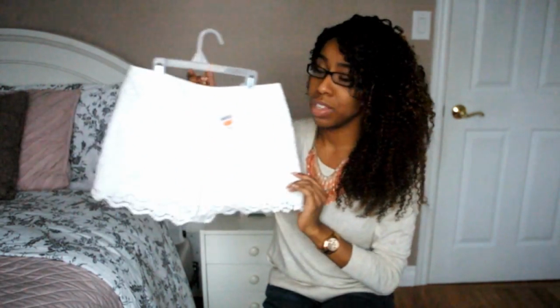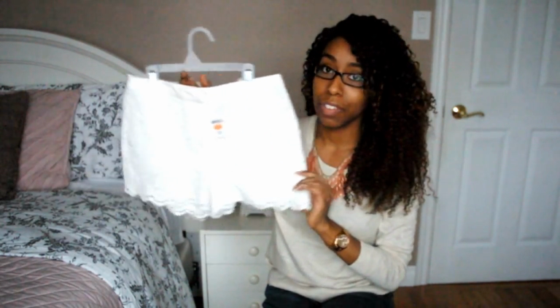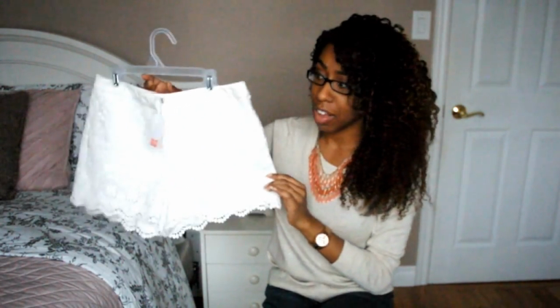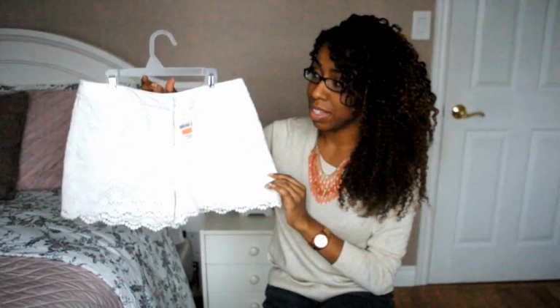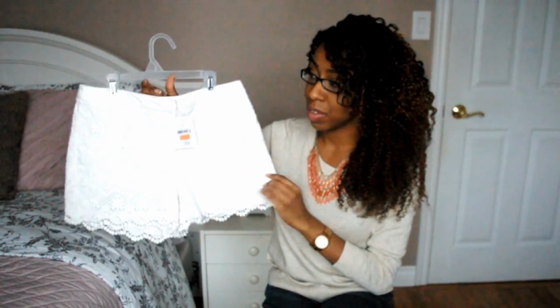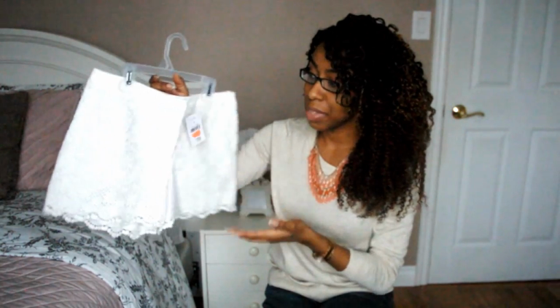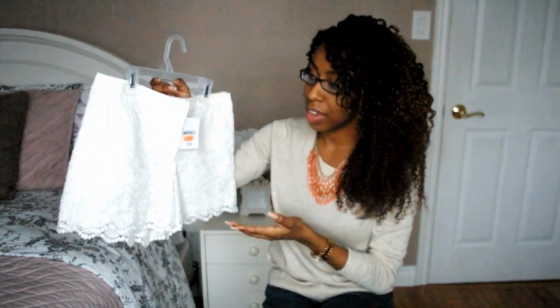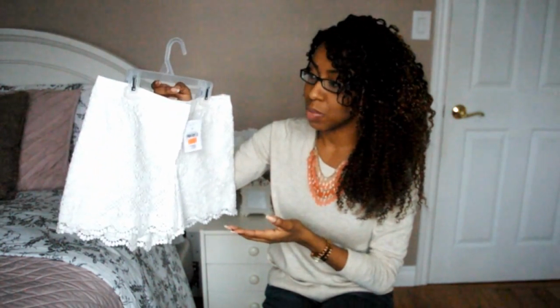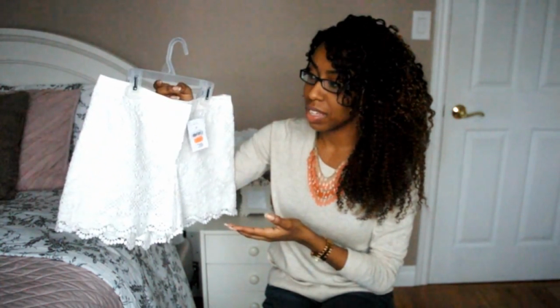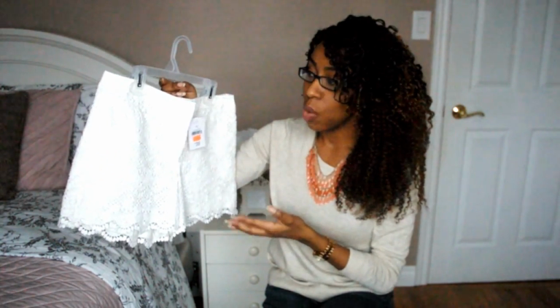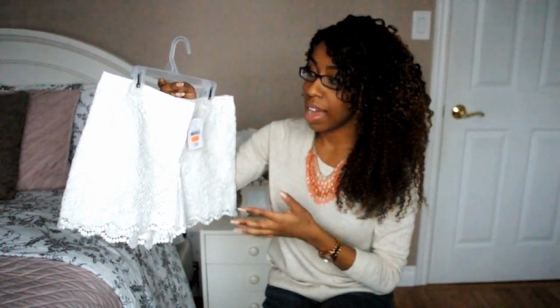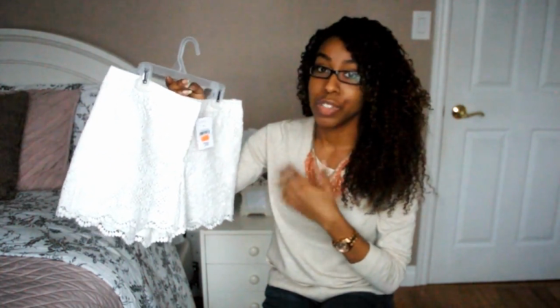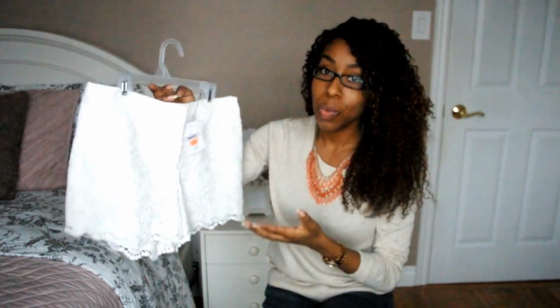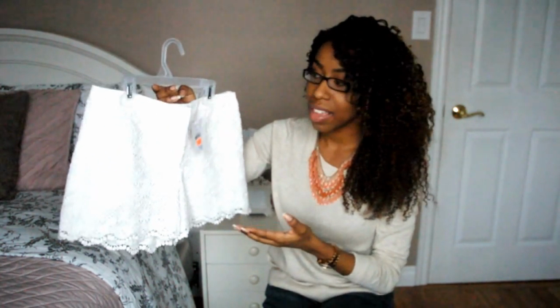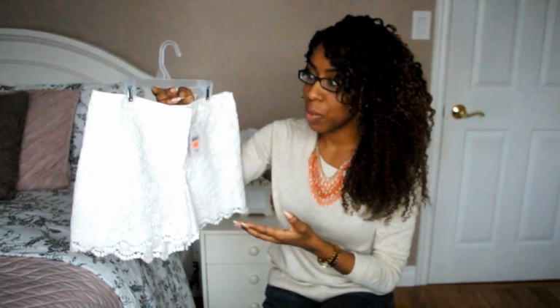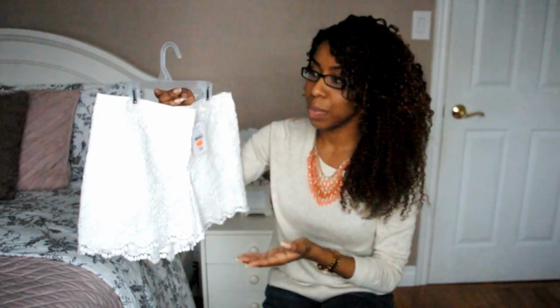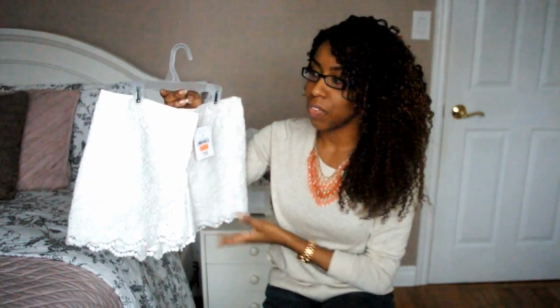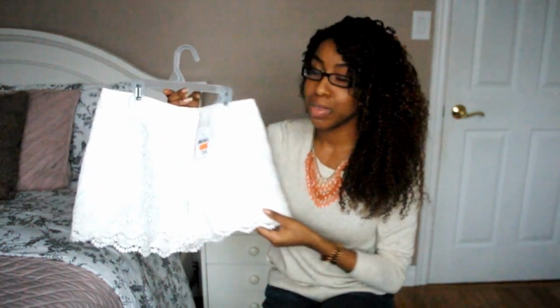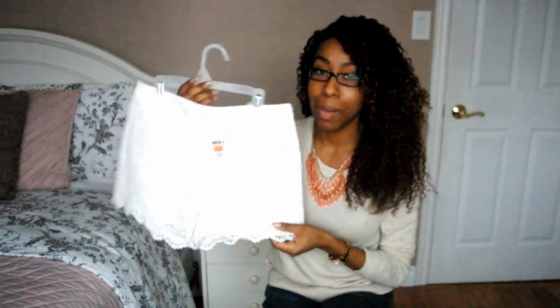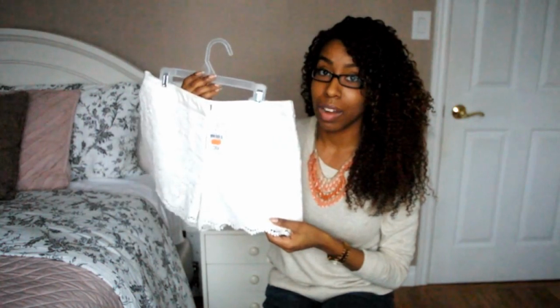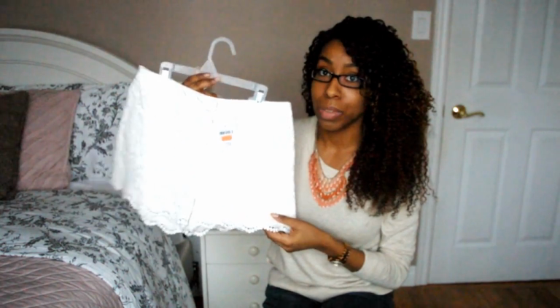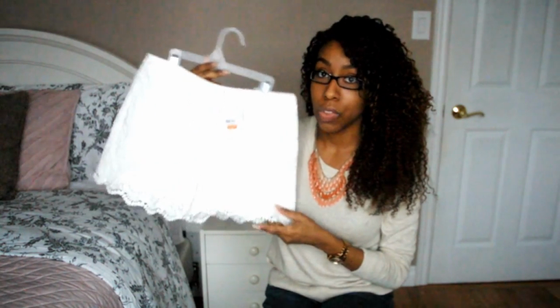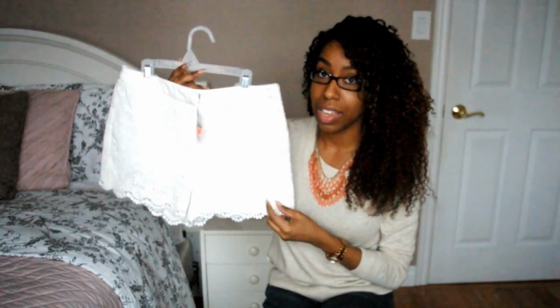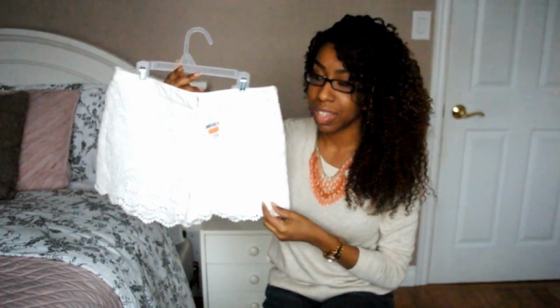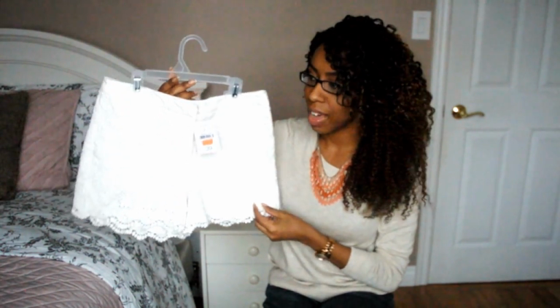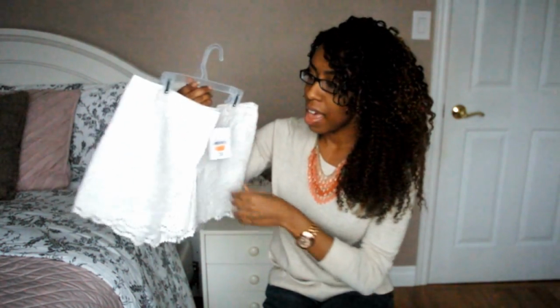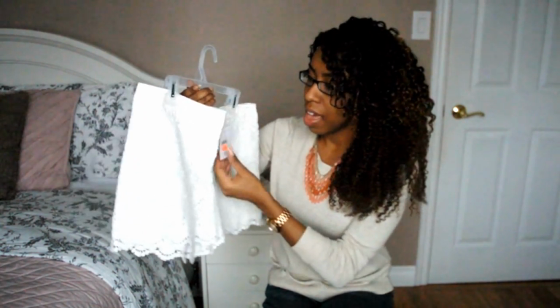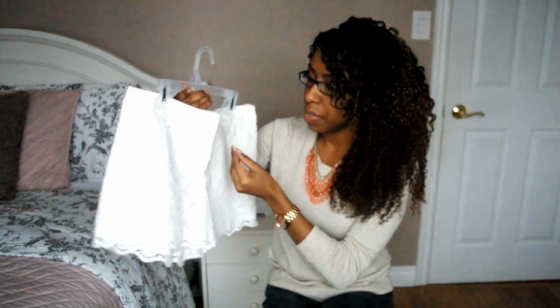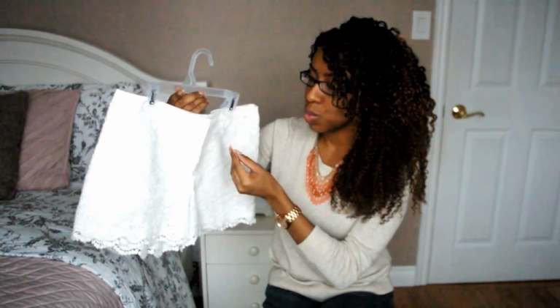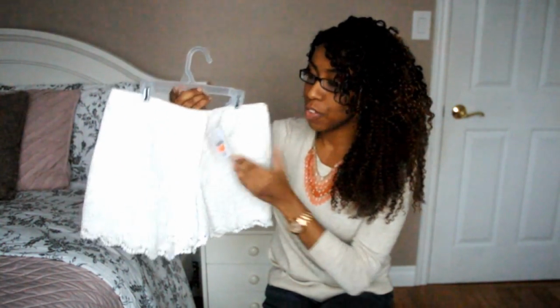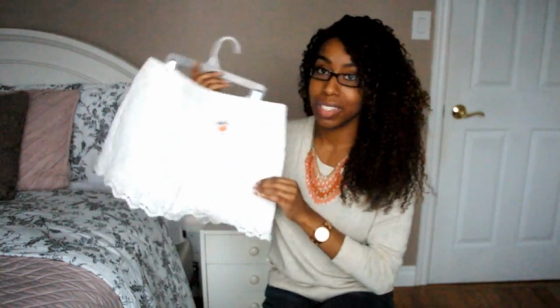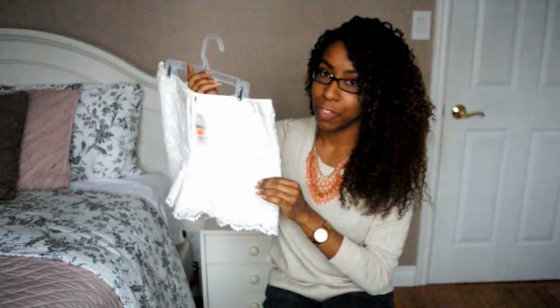When I actually did want them I wasn't able to find them, so I'm happy that I'll be able to wear them in the summertime. These were $14.94.